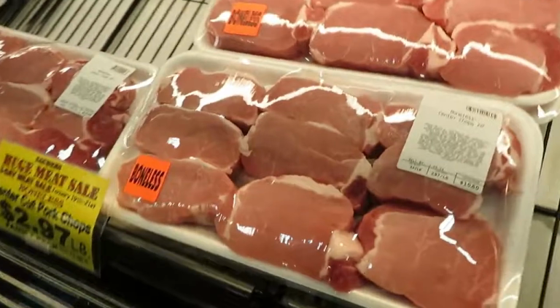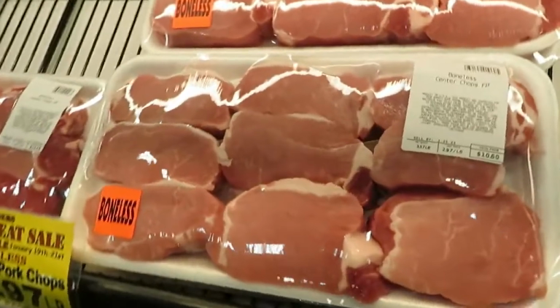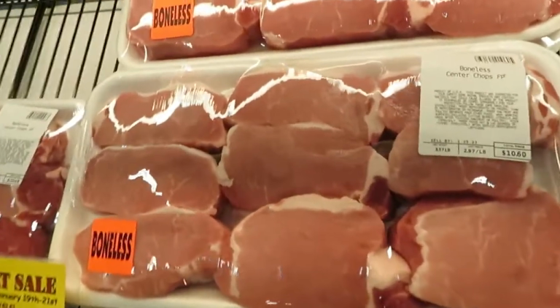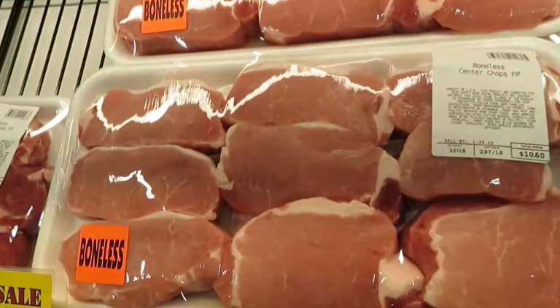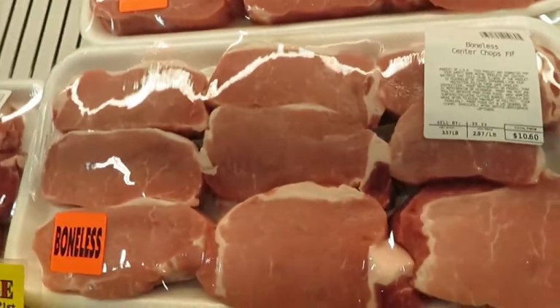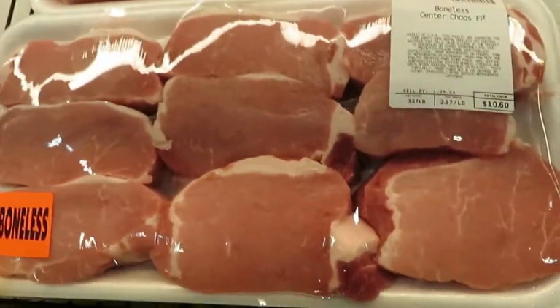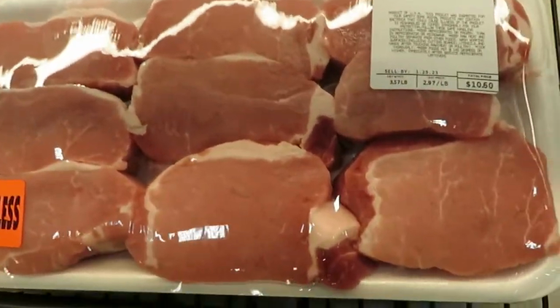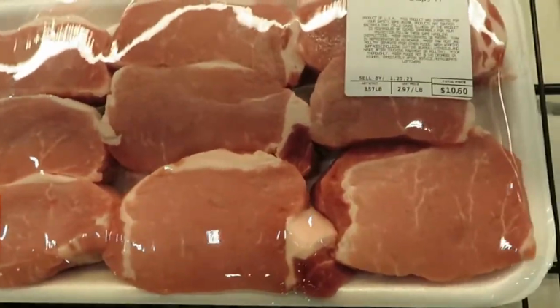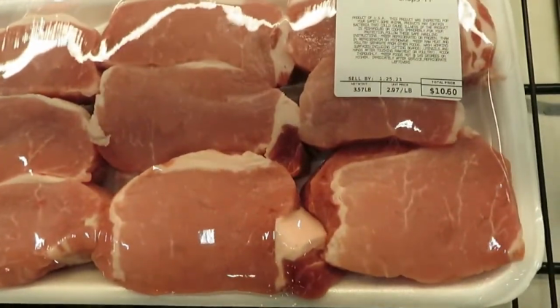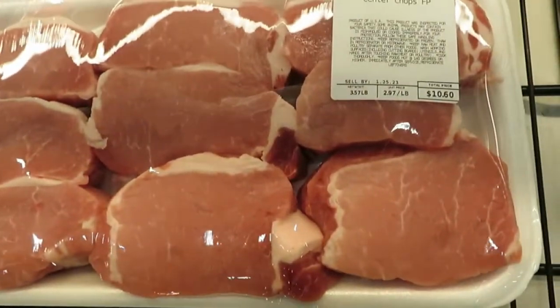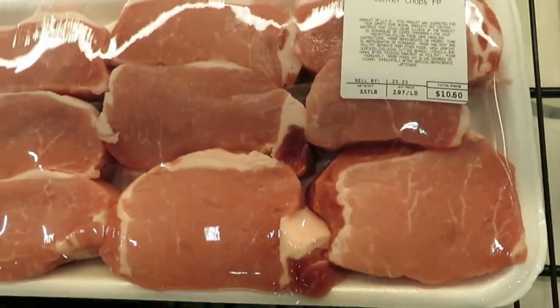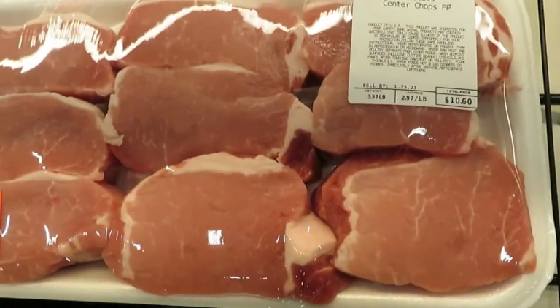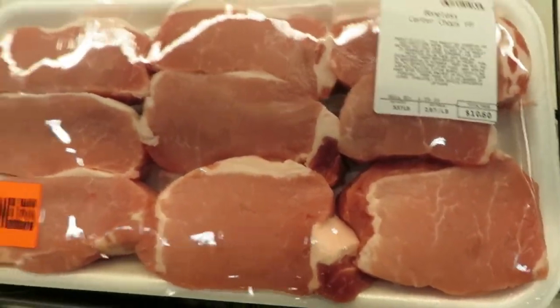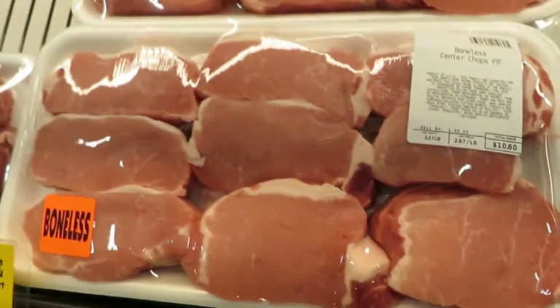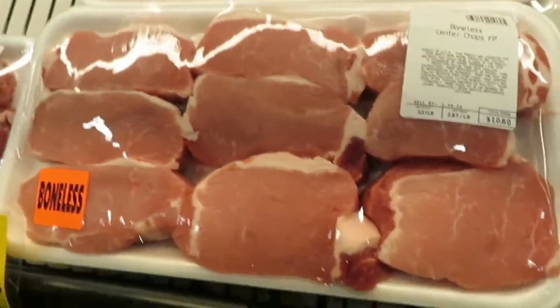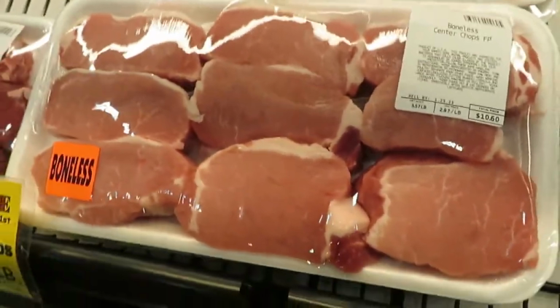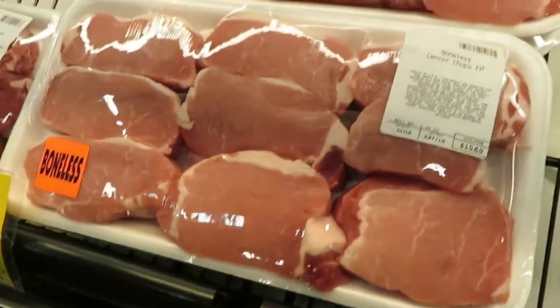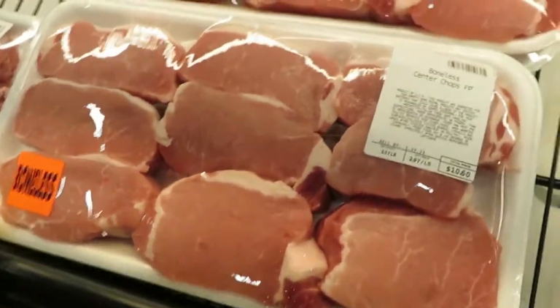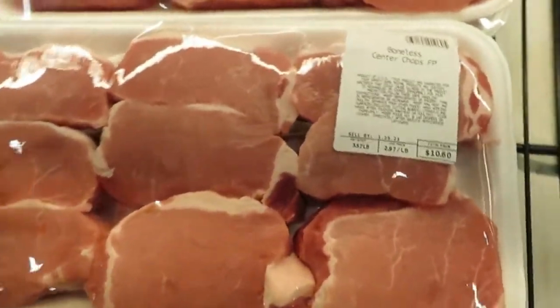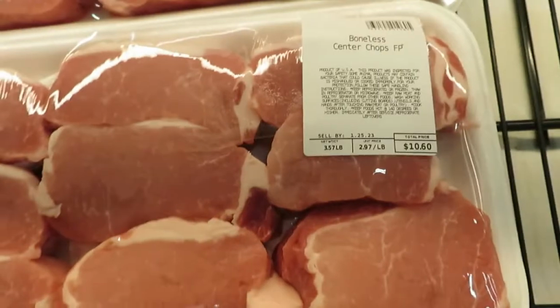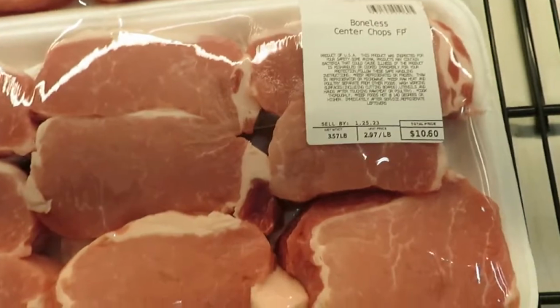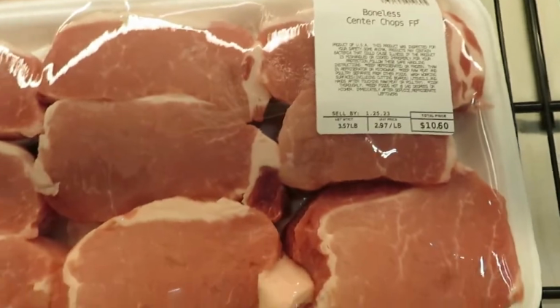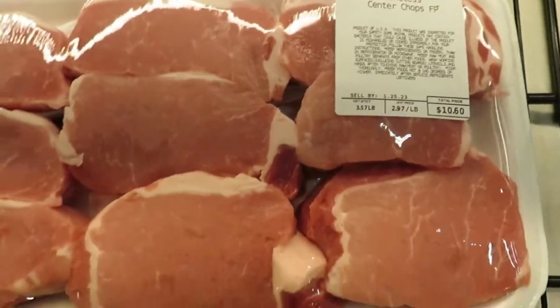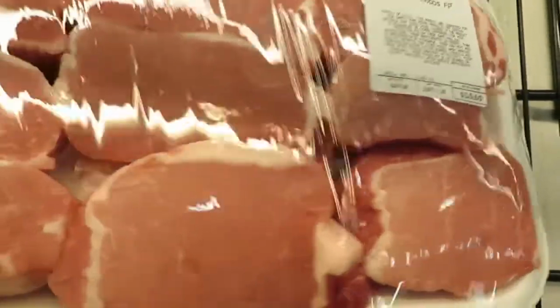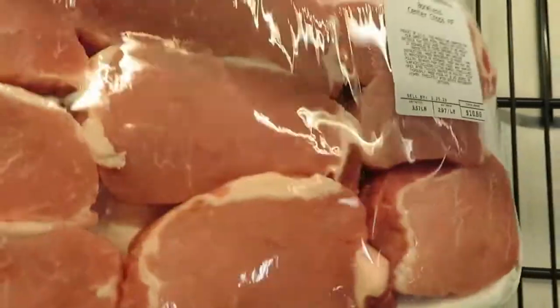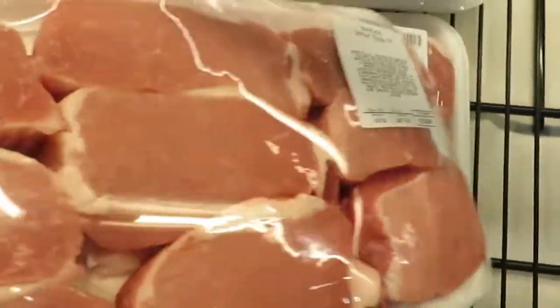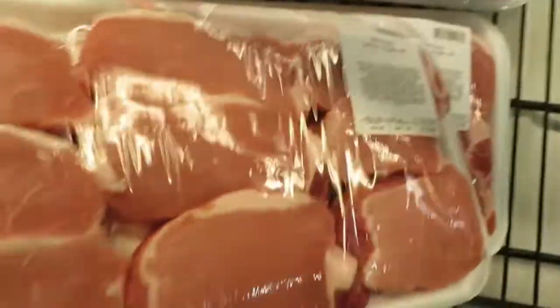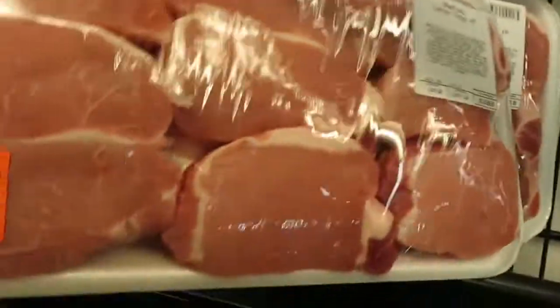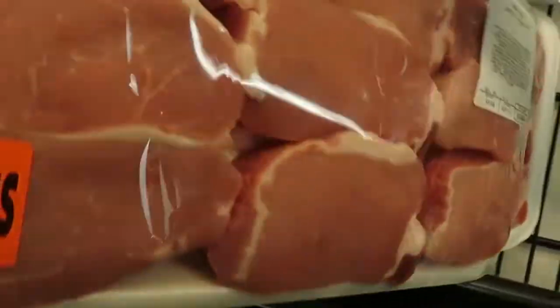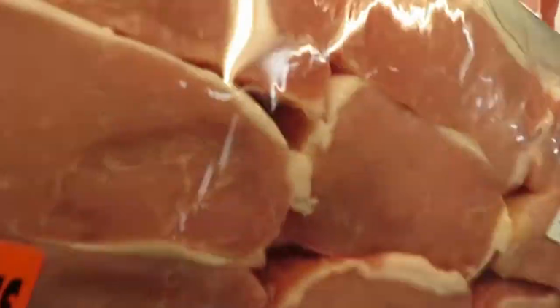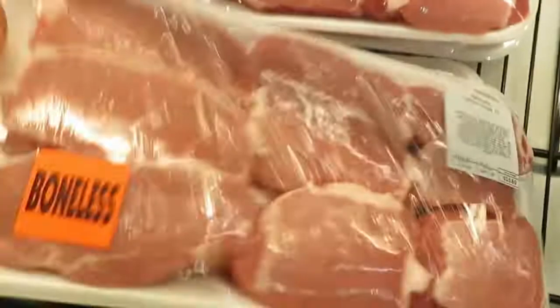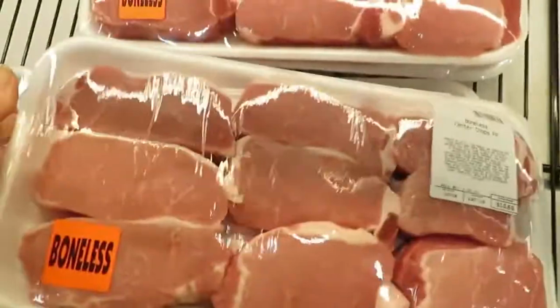Boneless center chops, $10.60. It's almost three pounds right there.